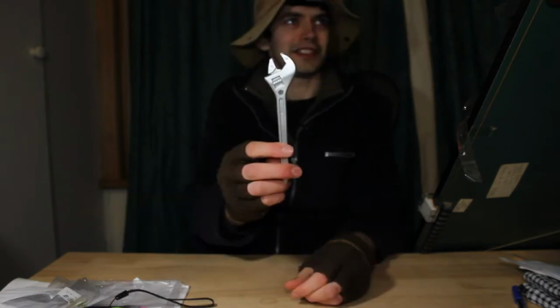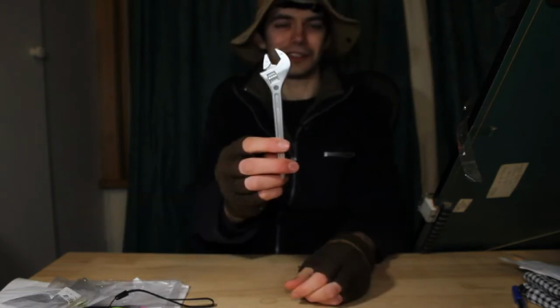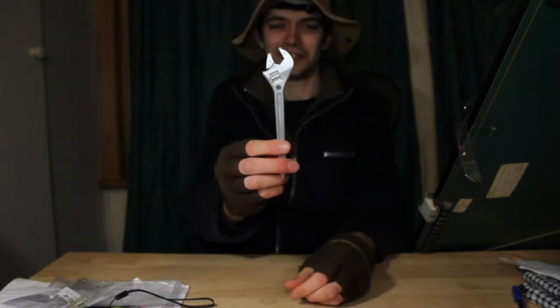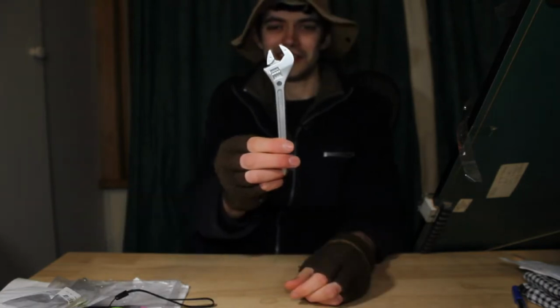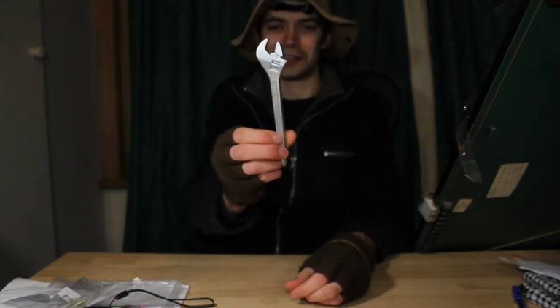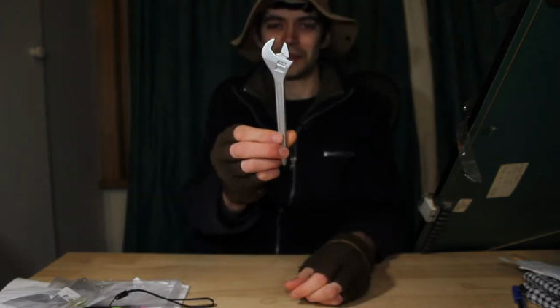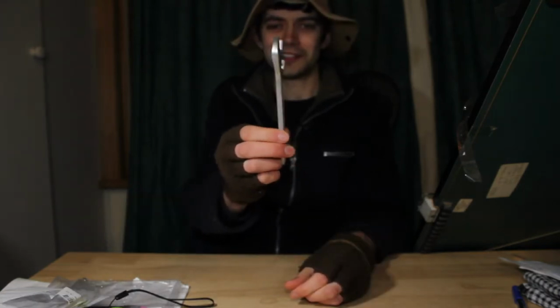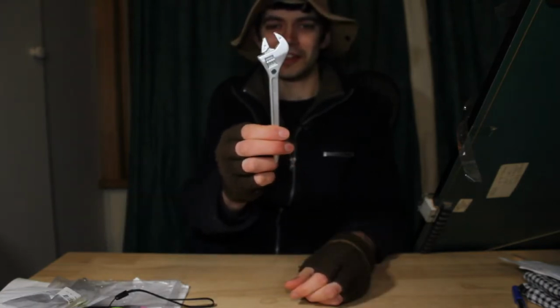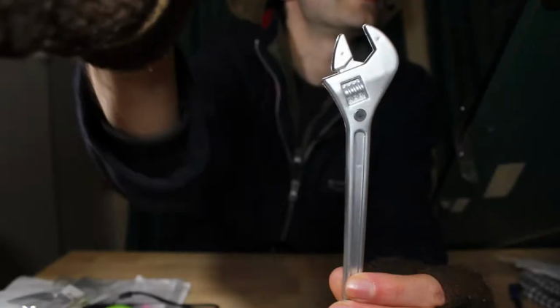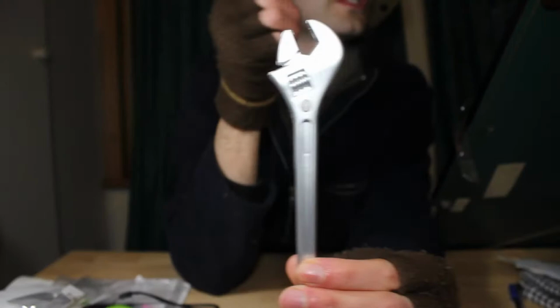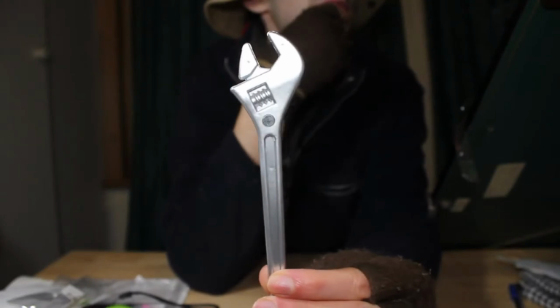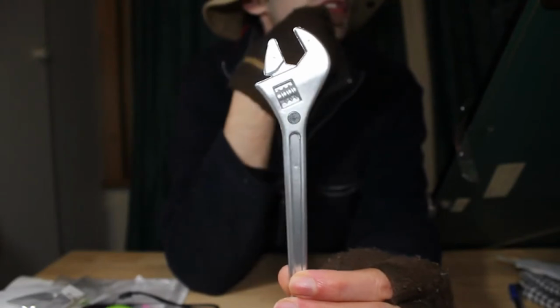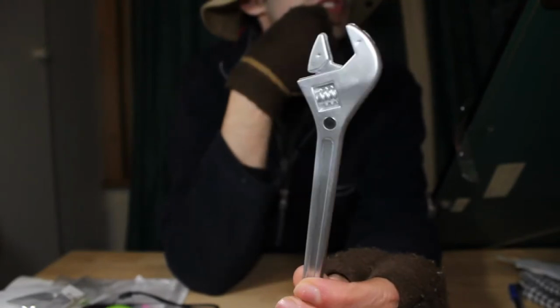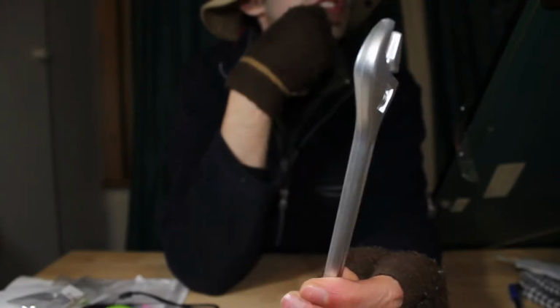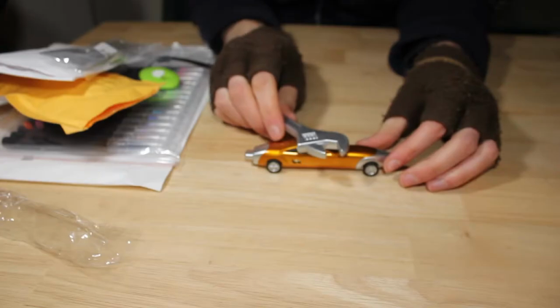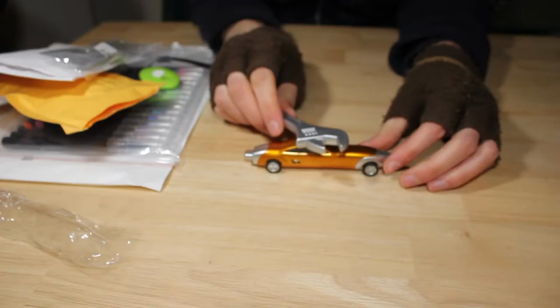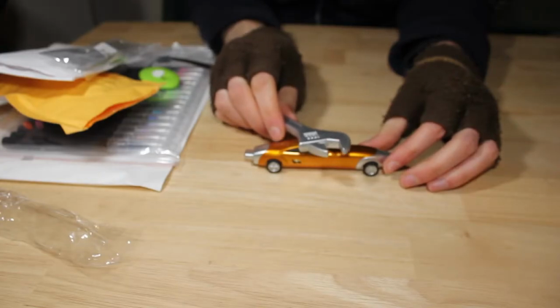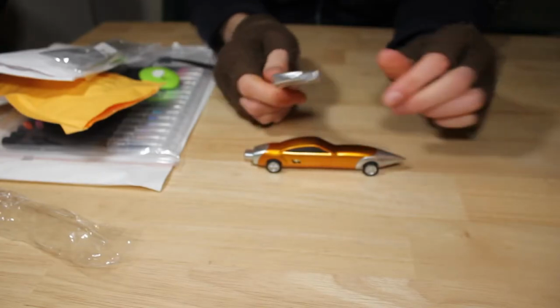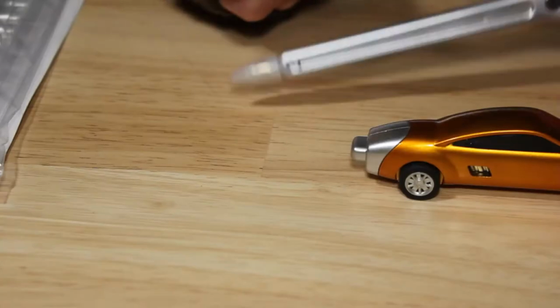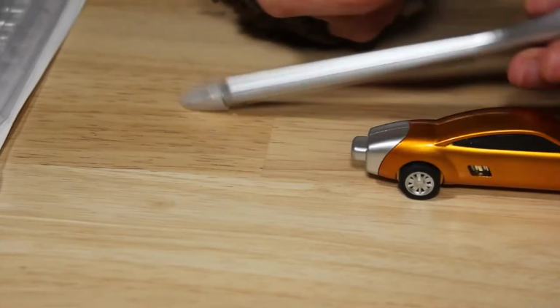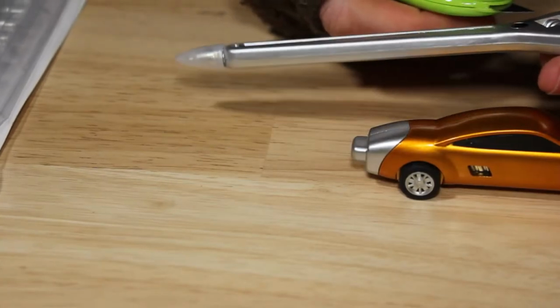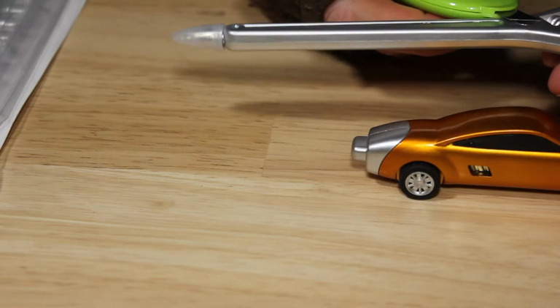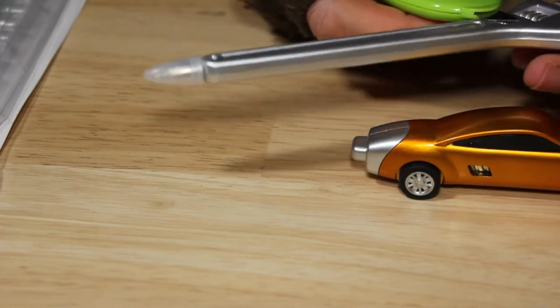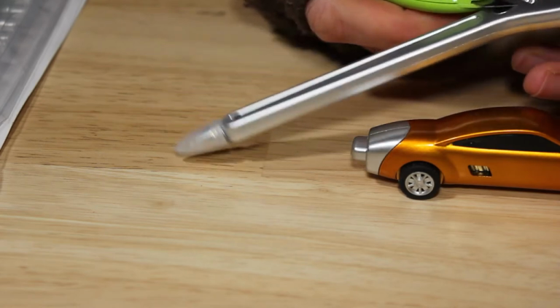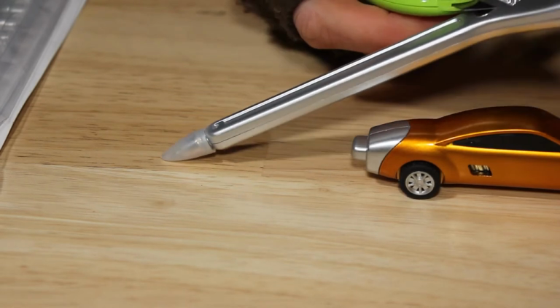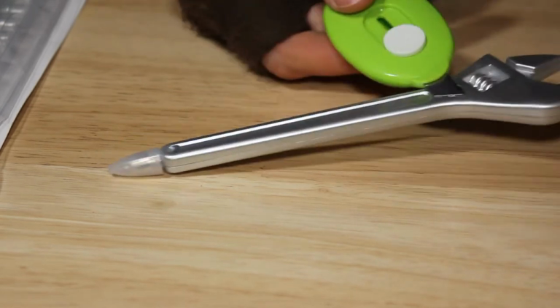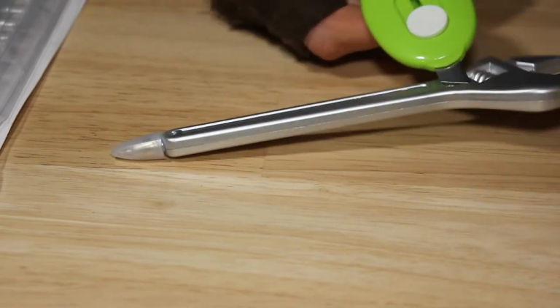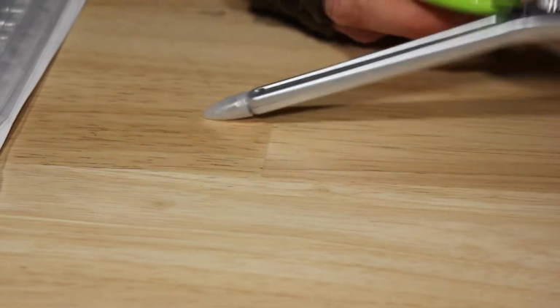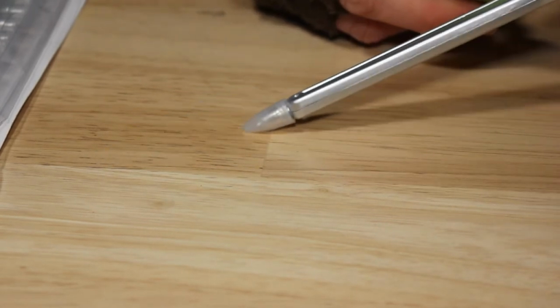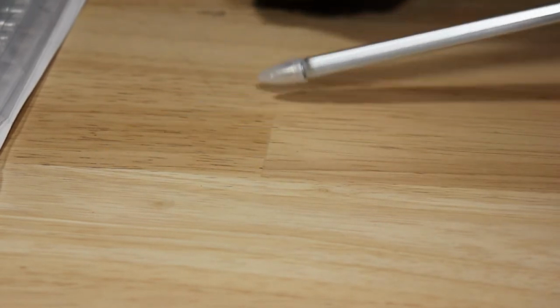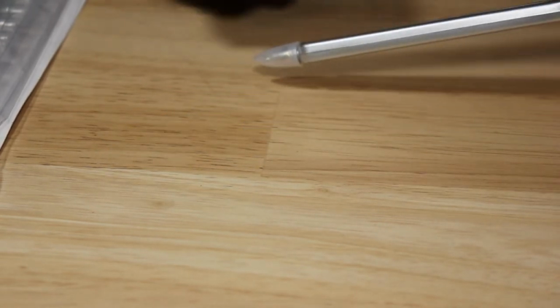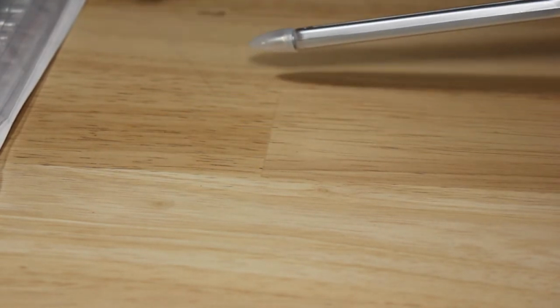It's a little plastic spanner with a little magnet on it. How about this little knife? Oh yes, look at that. Now I have a magnetic pen and a fake spanner.